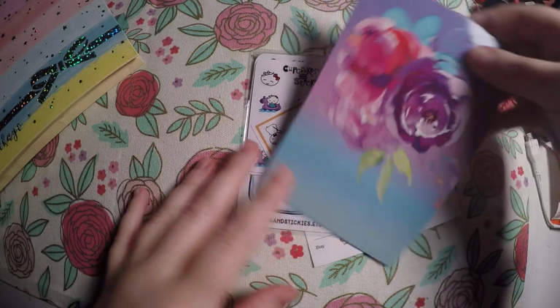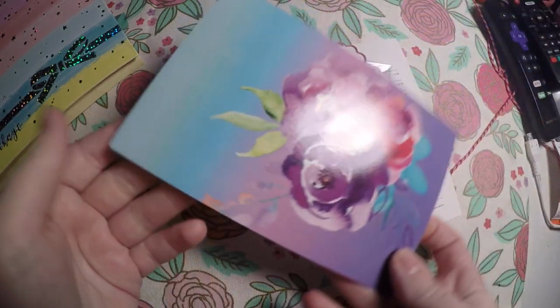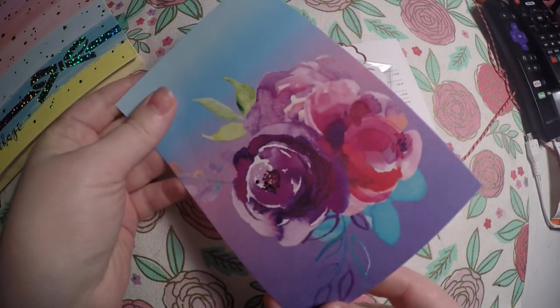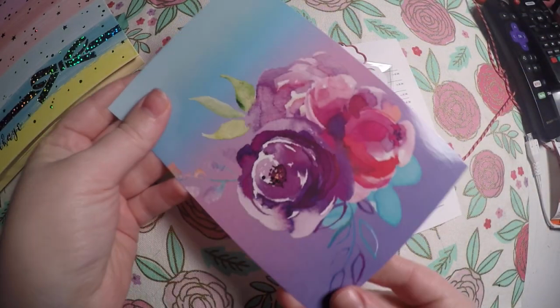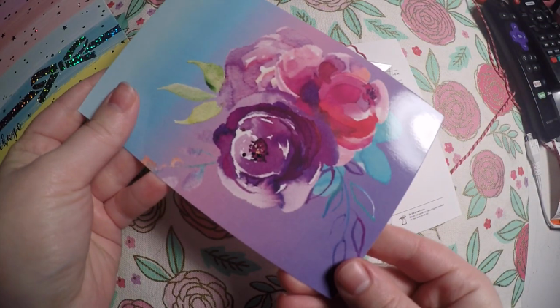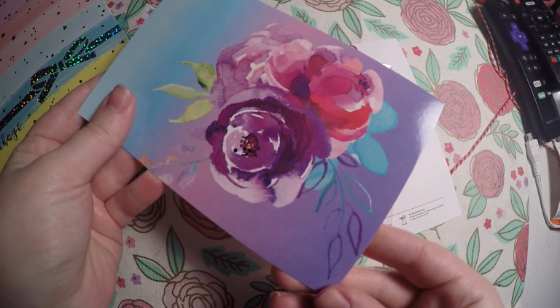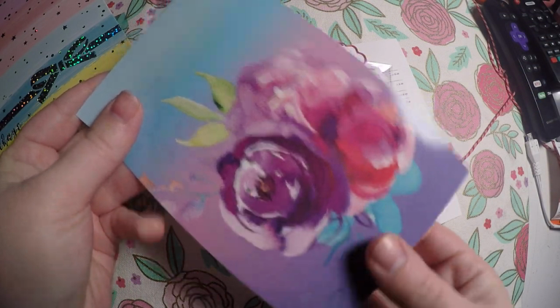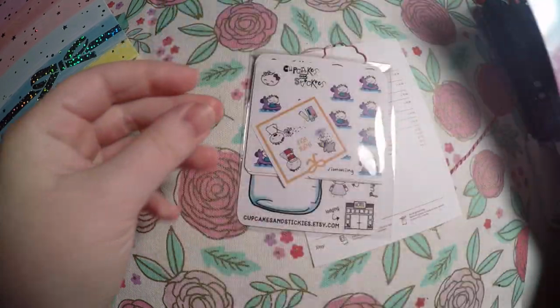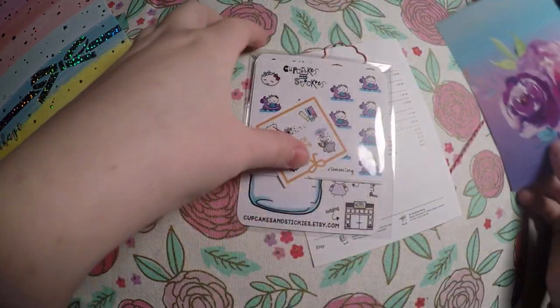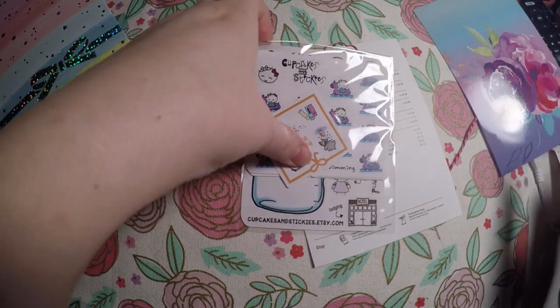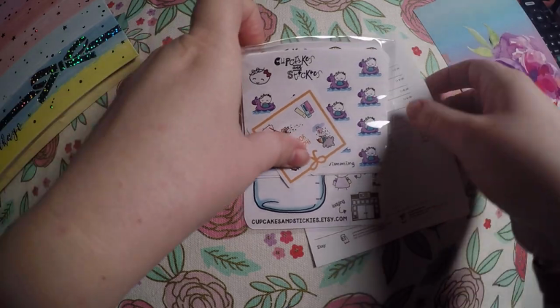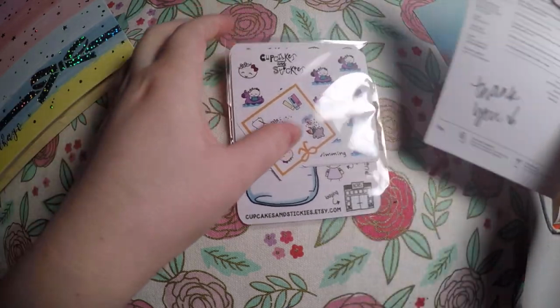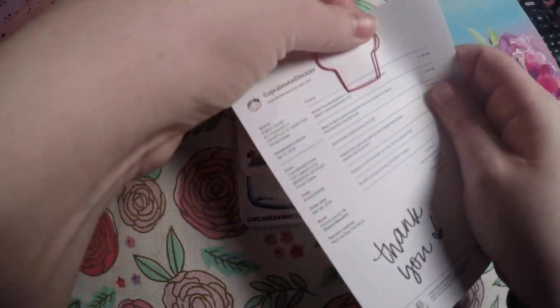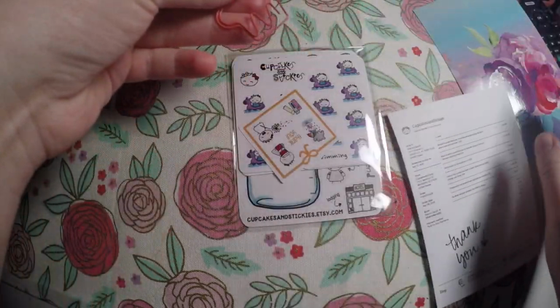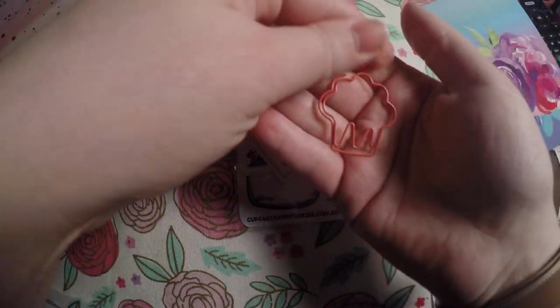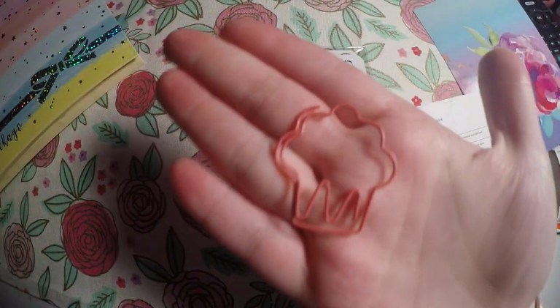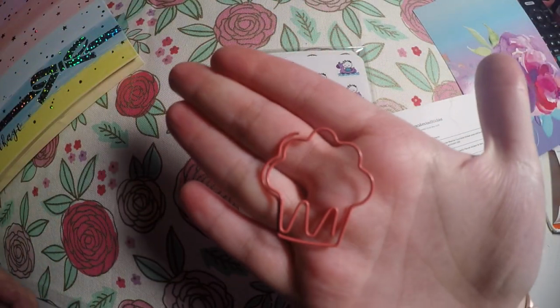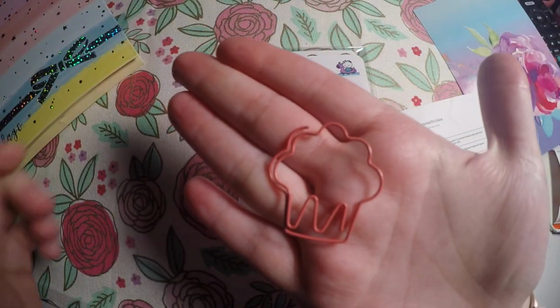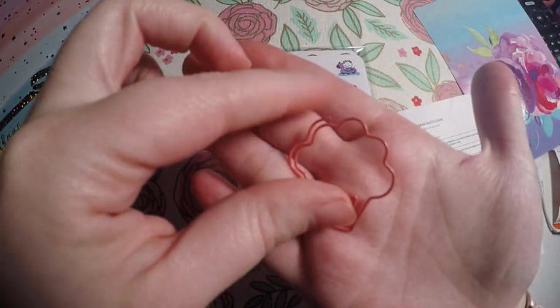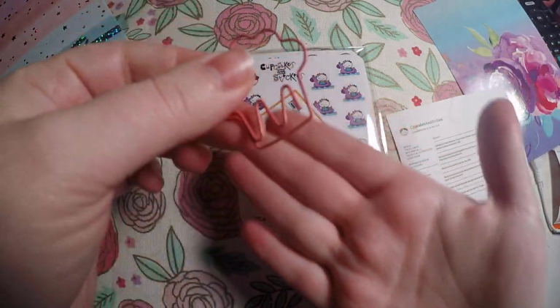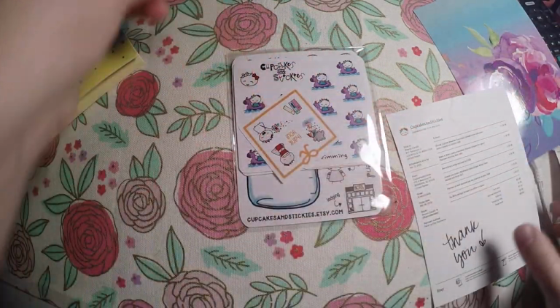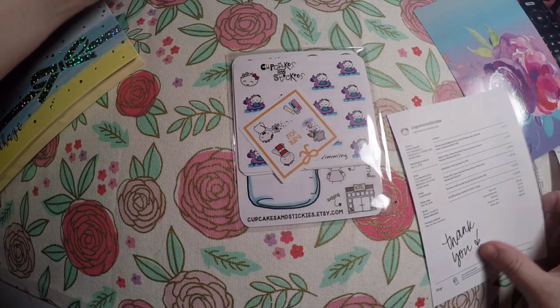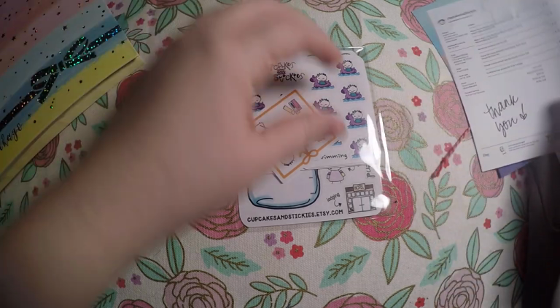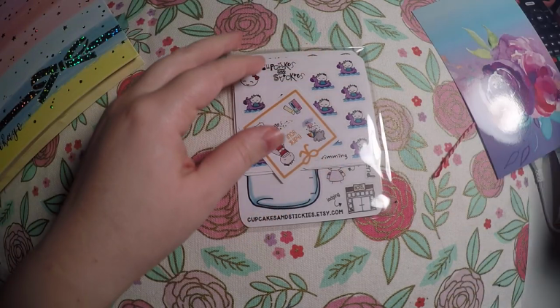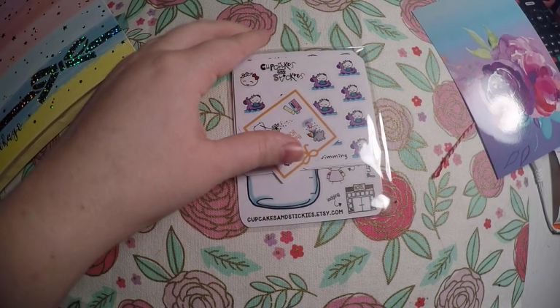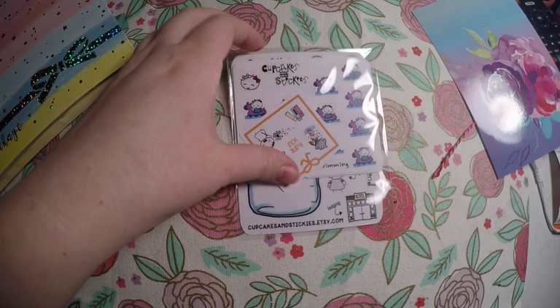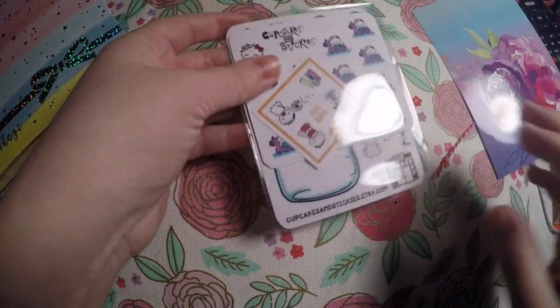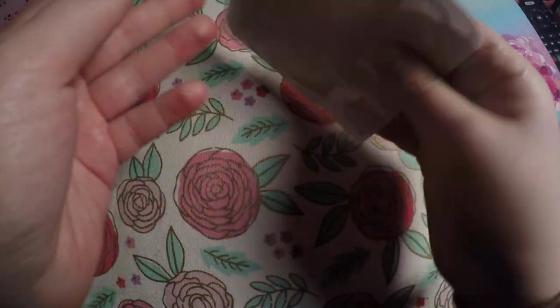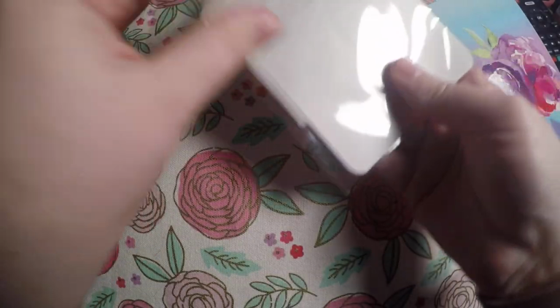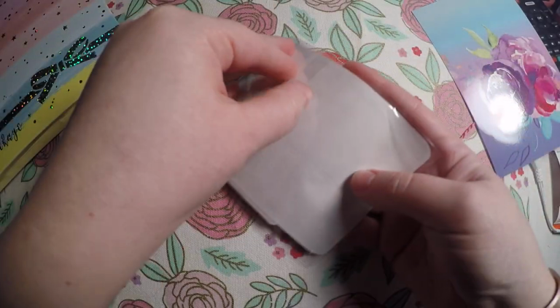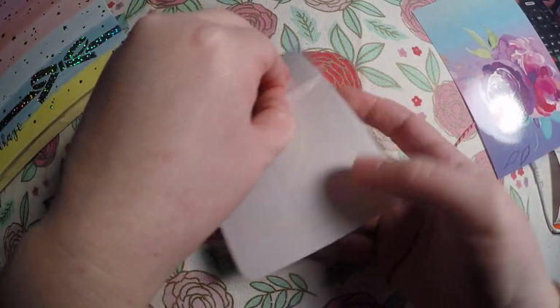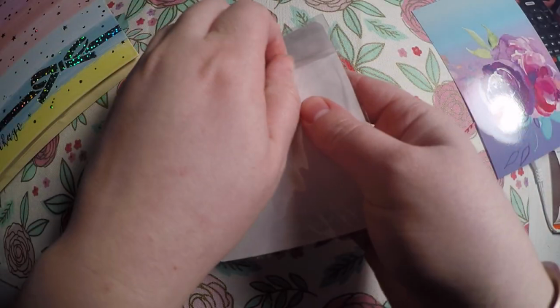Here is the pretty journaling card that we got that matches the envelope. Then I got this cute little cupcake paperclip included in my order.